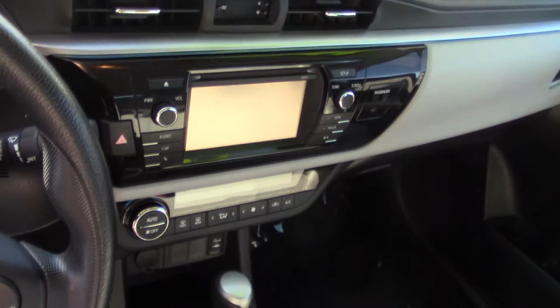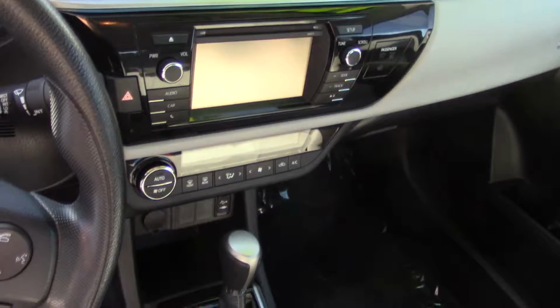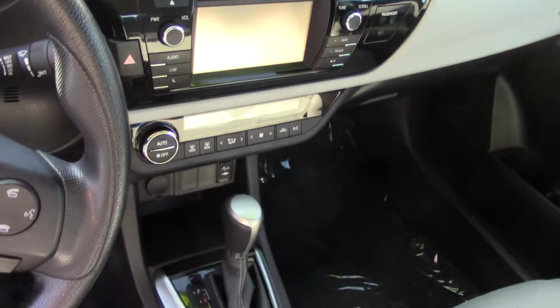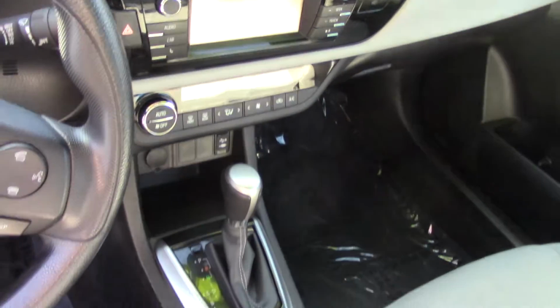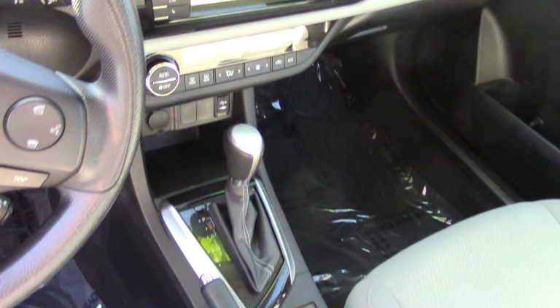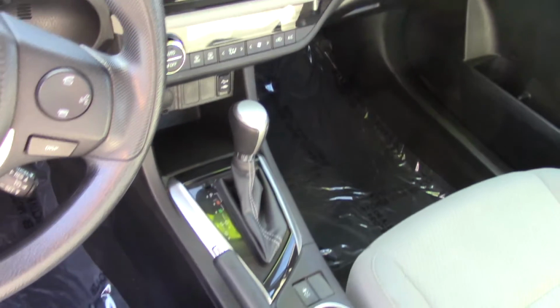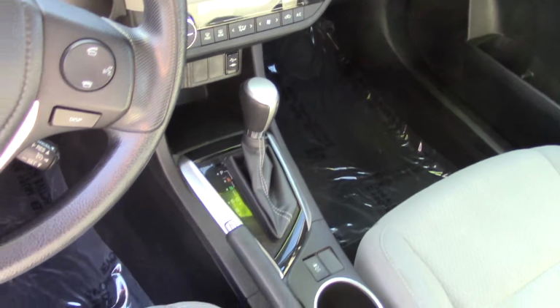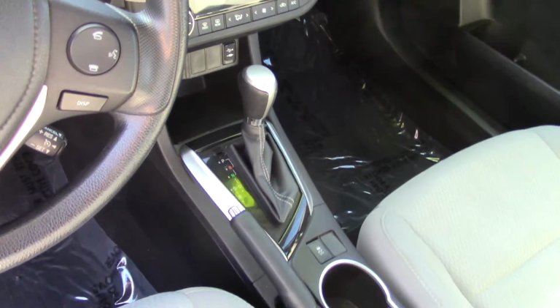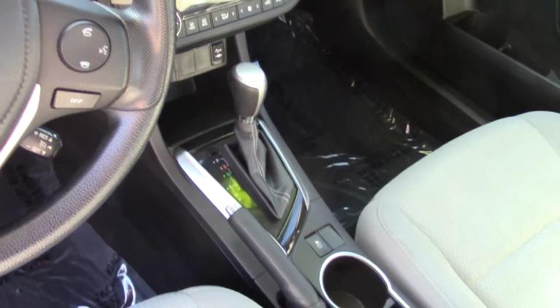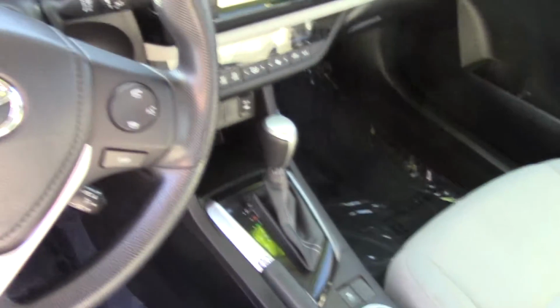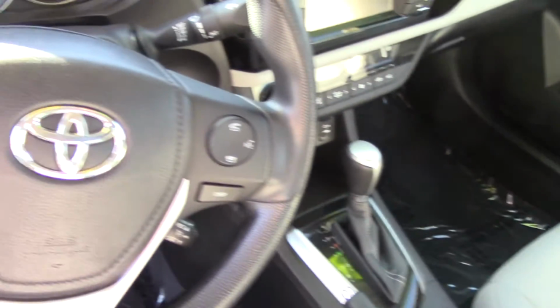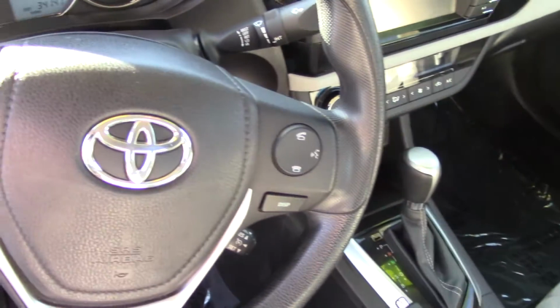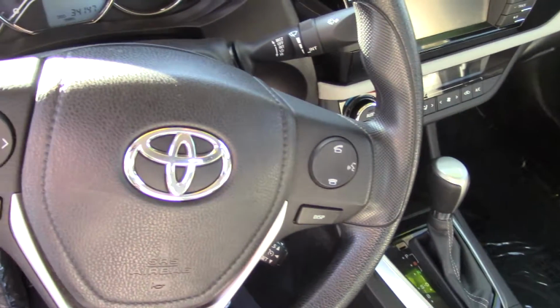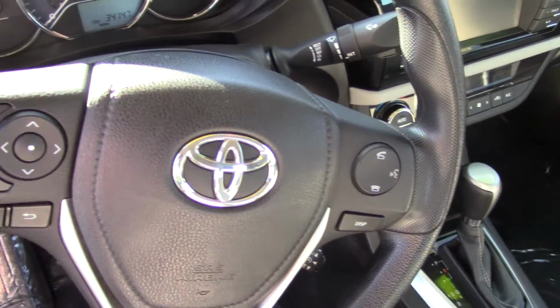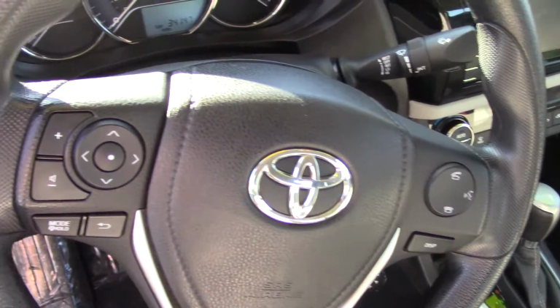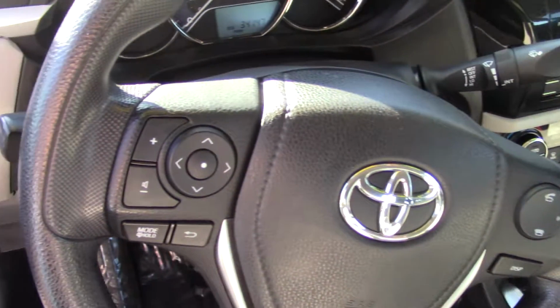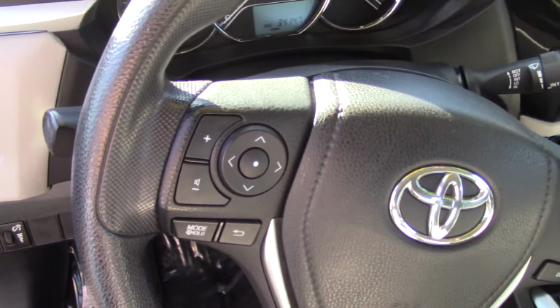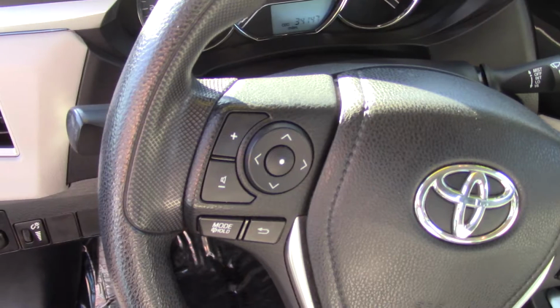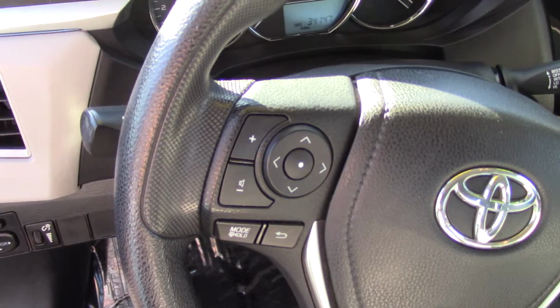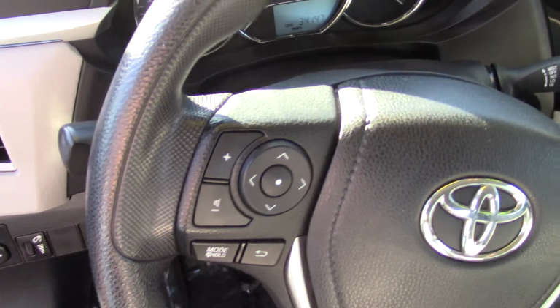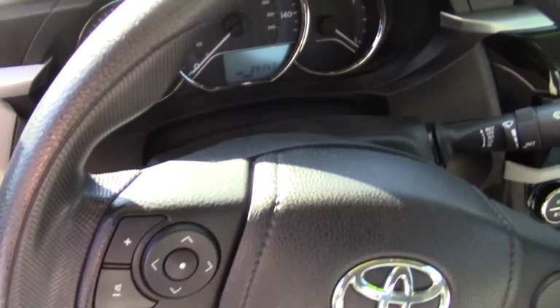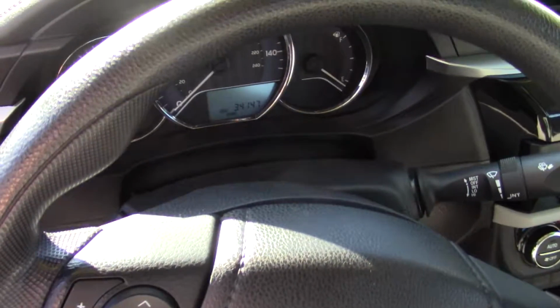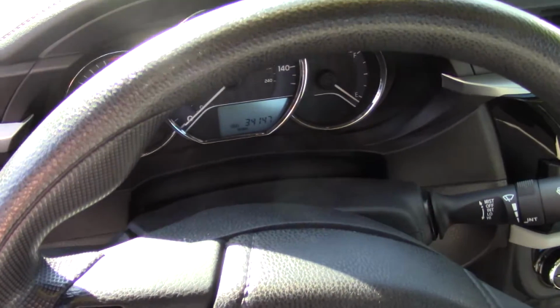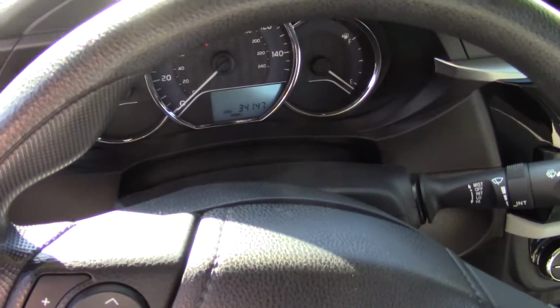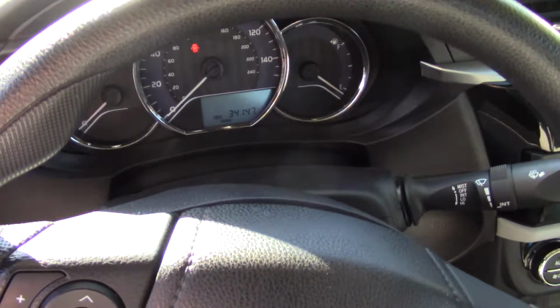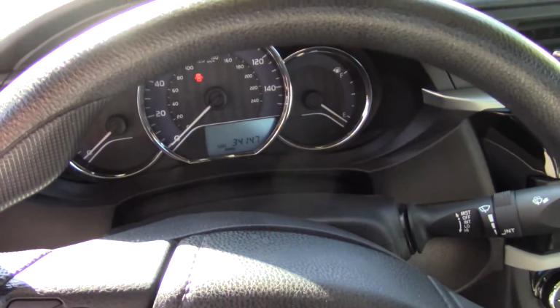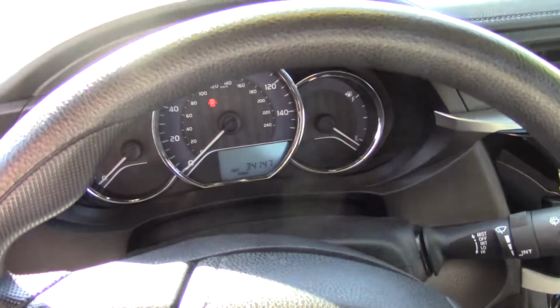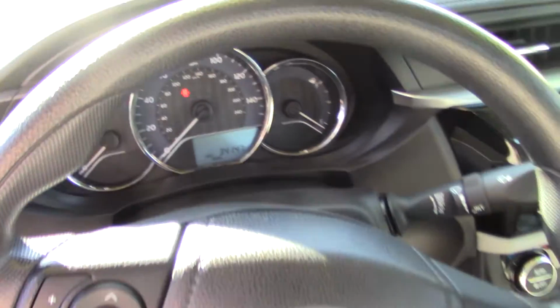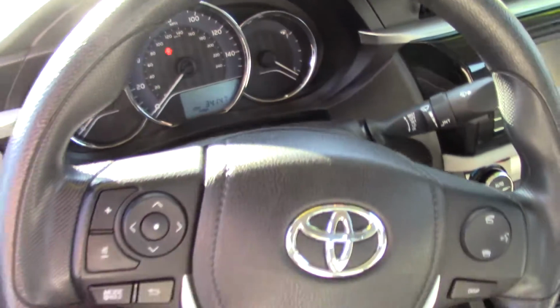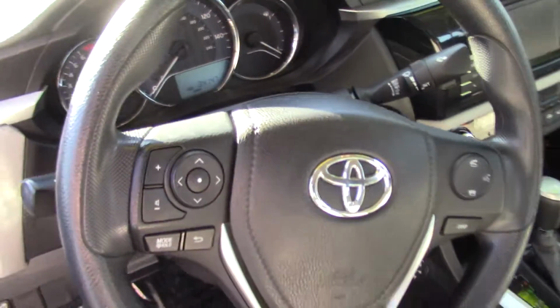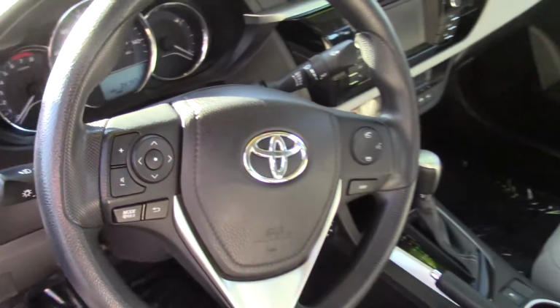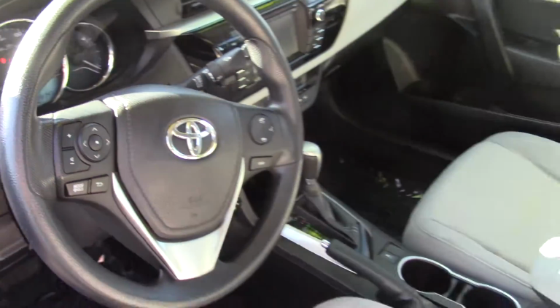You have a leatherette steering wheel trim, an in-dash rear-view monitor with child safety door locks and seat anchors, along with front and rear crumple zones, and a rear-view camera system.